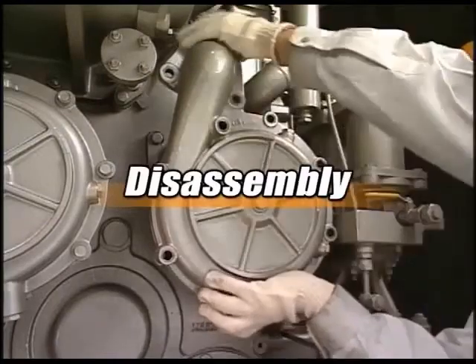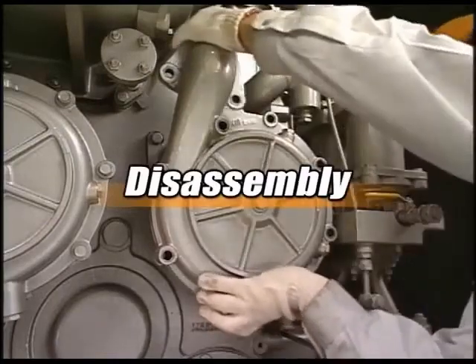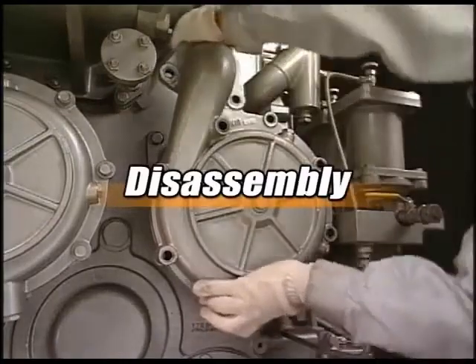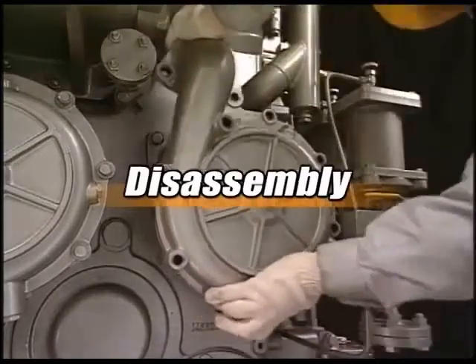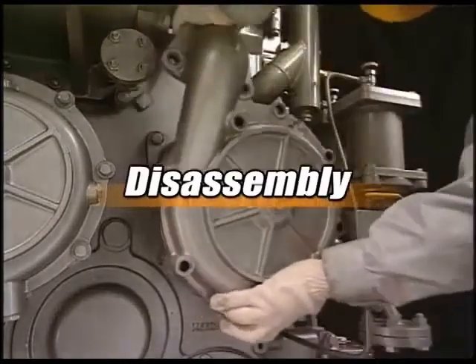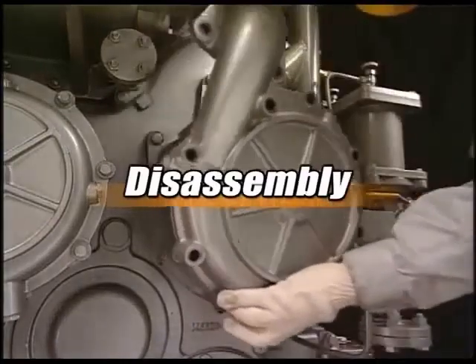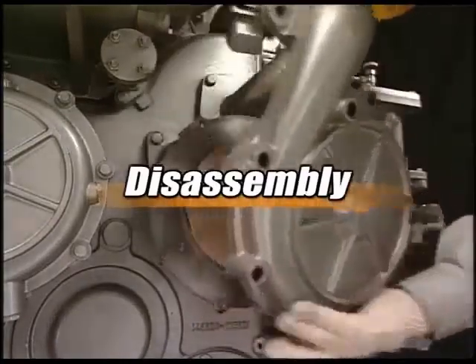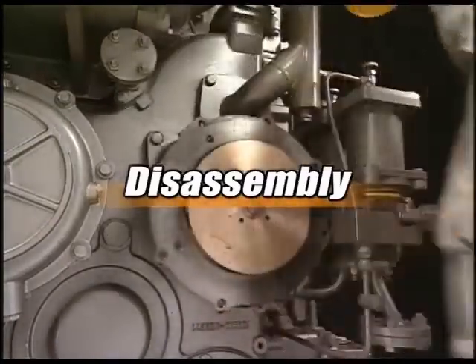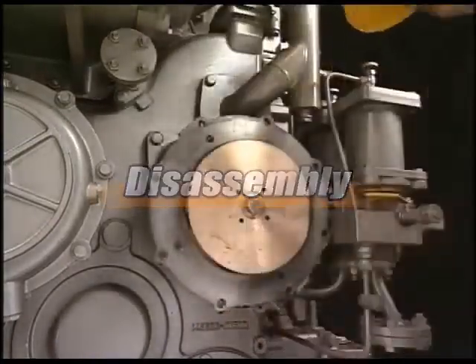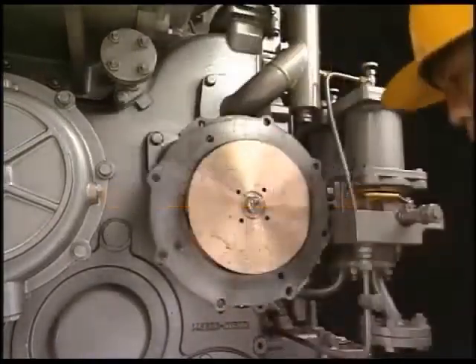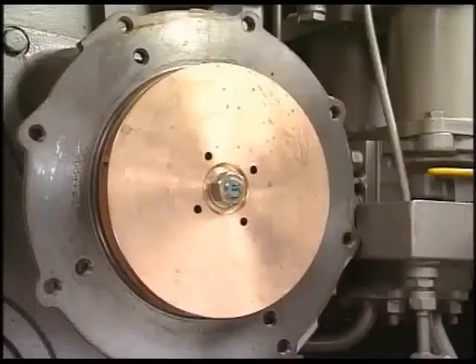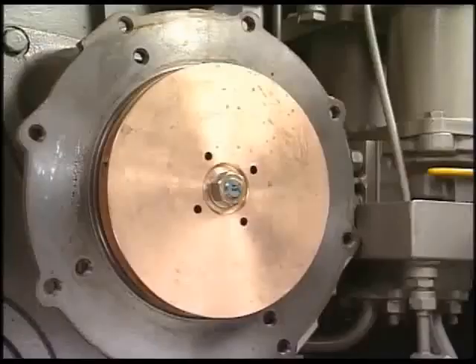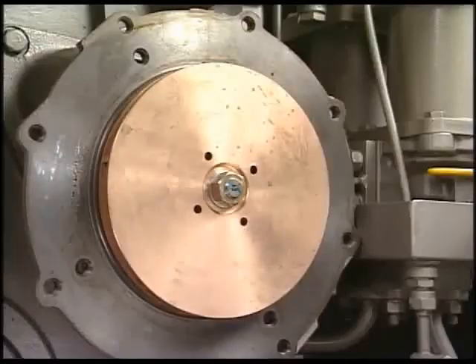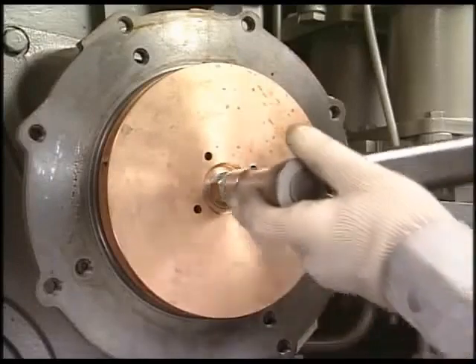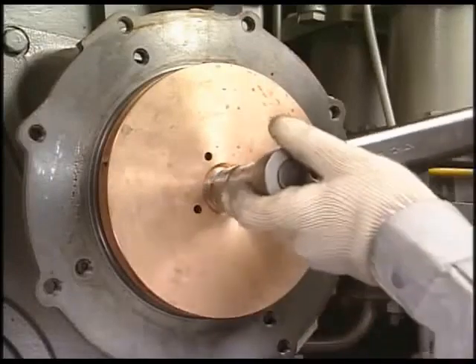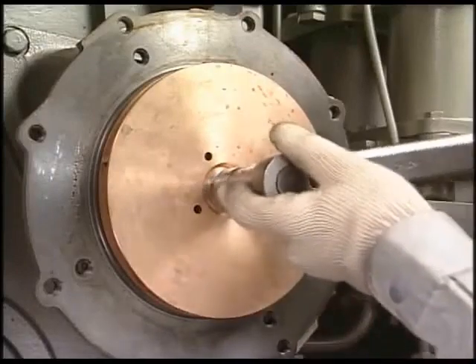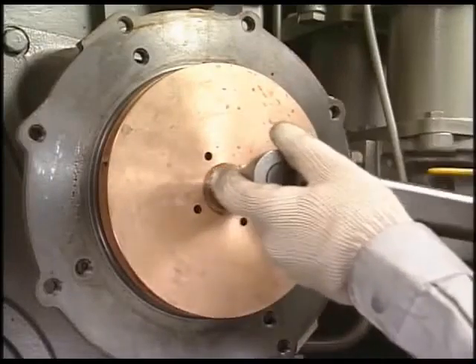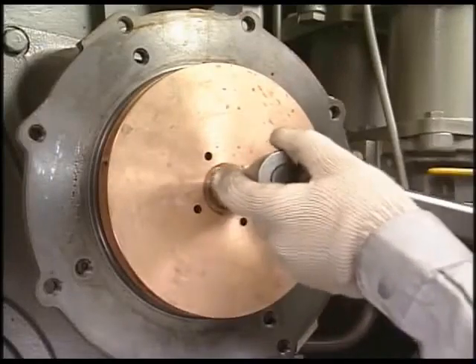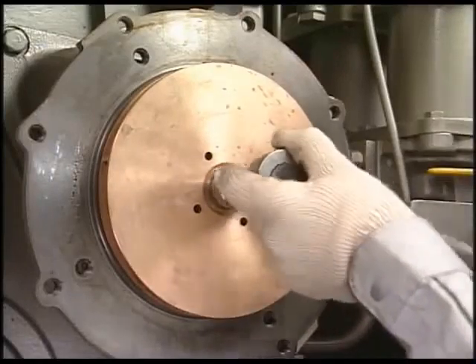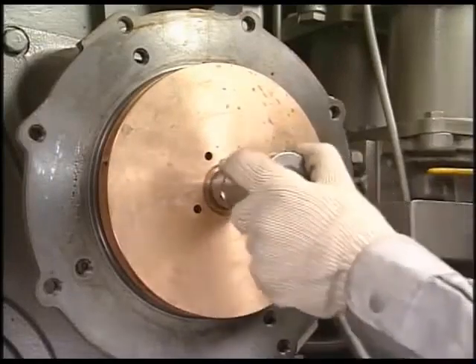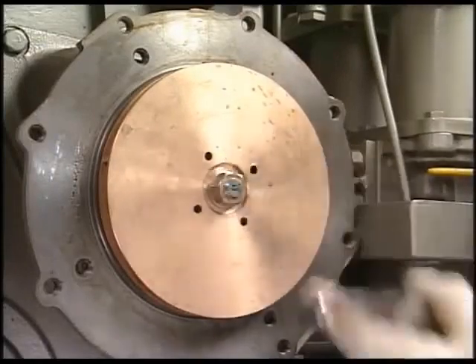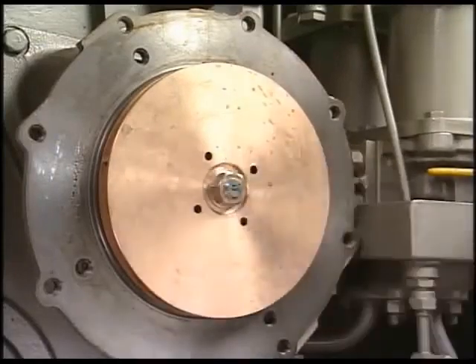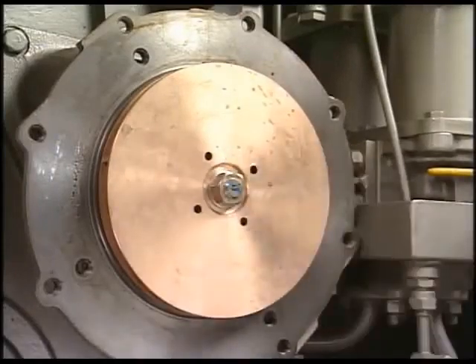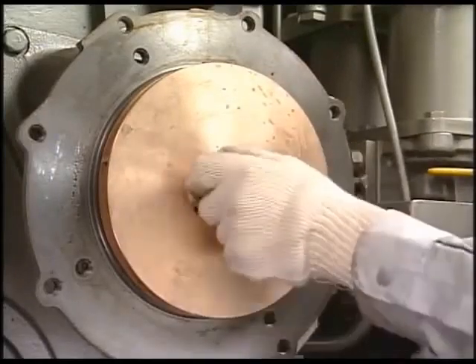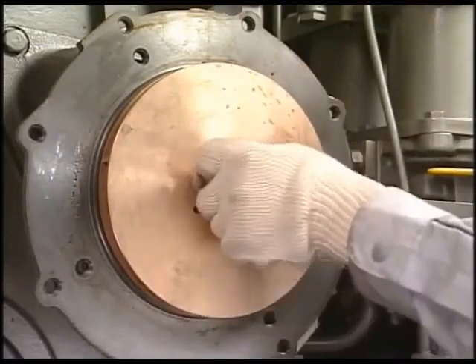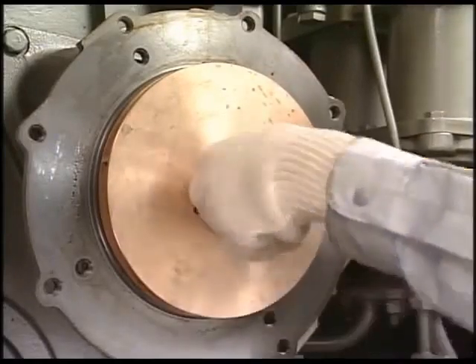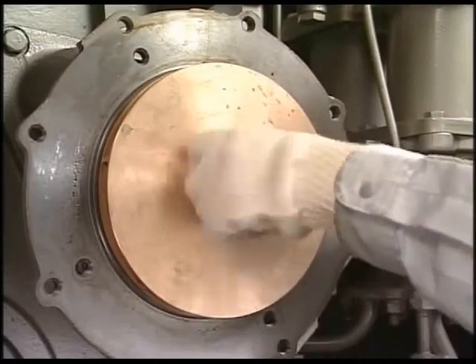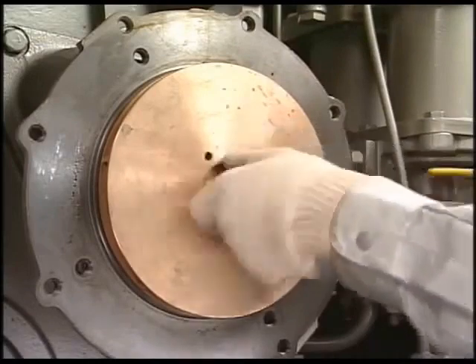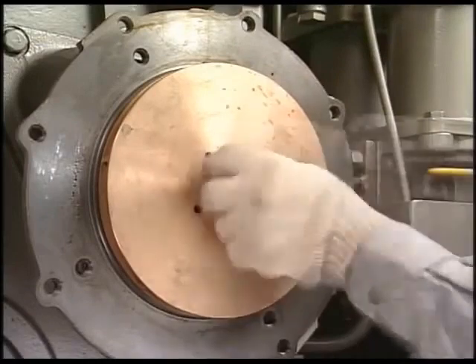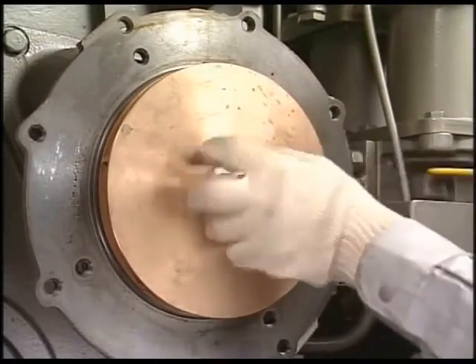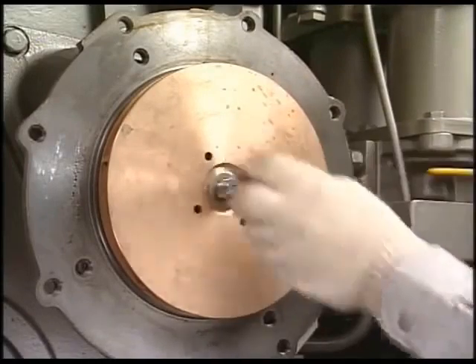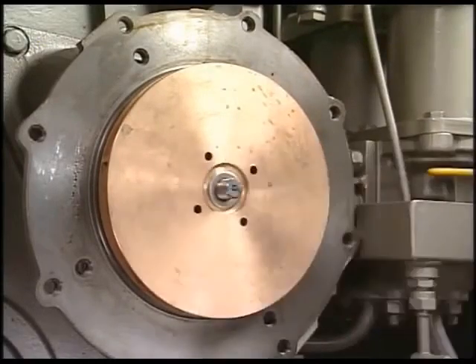Firstly, loosen the impeller of the cooling water pump and remove the pump from the engine body. The tightening nut of the impeller is a reverse screw, so turn it clockwise when loosening.